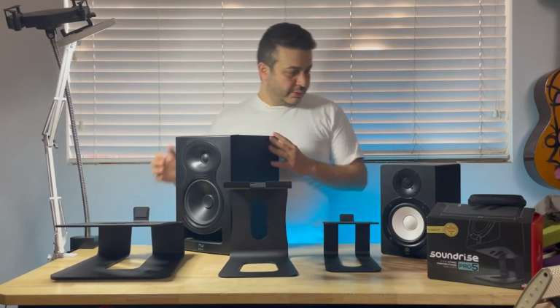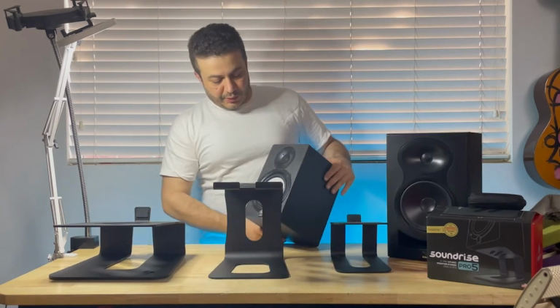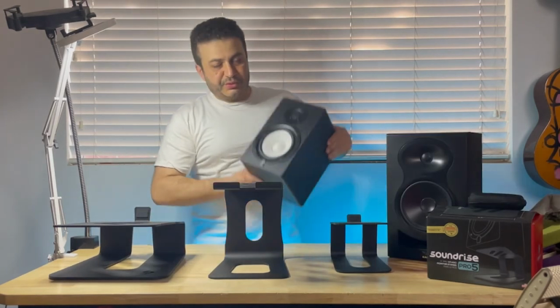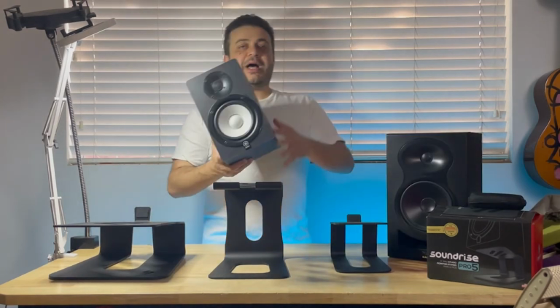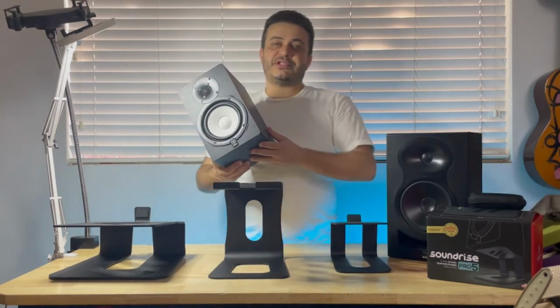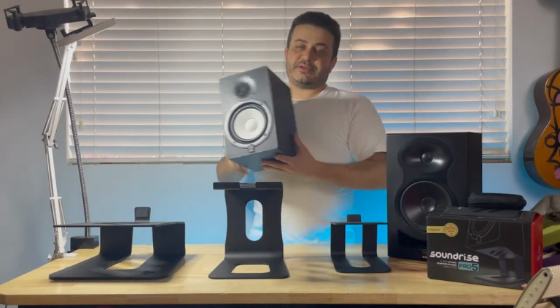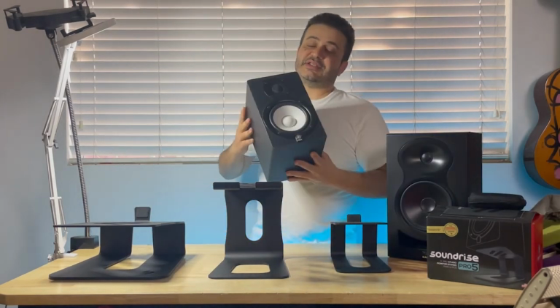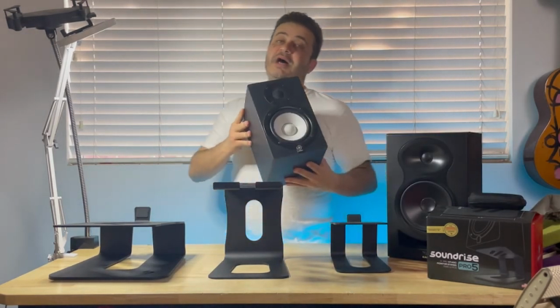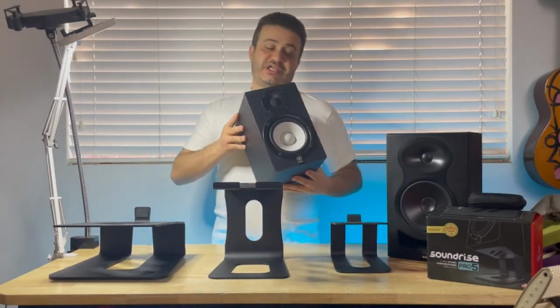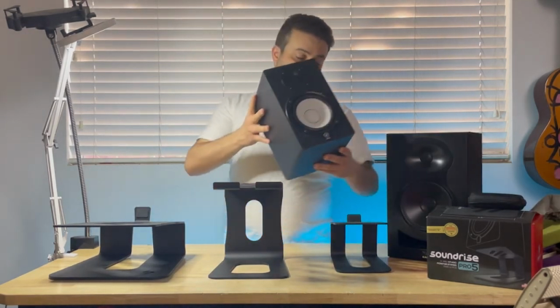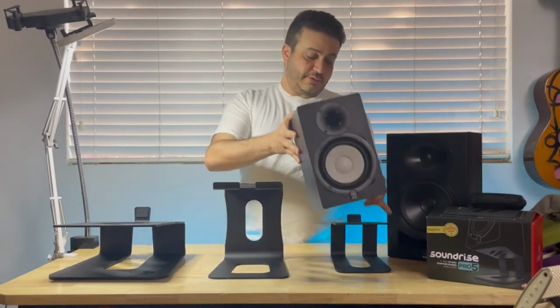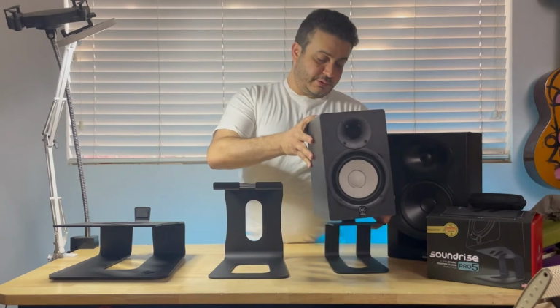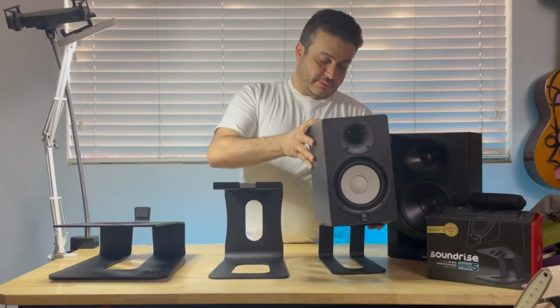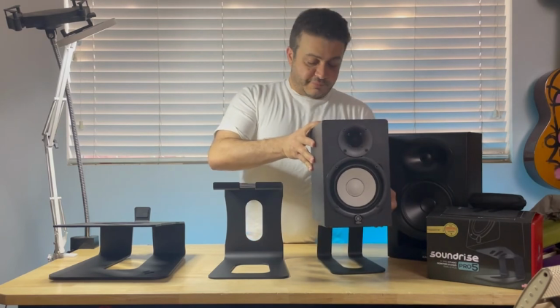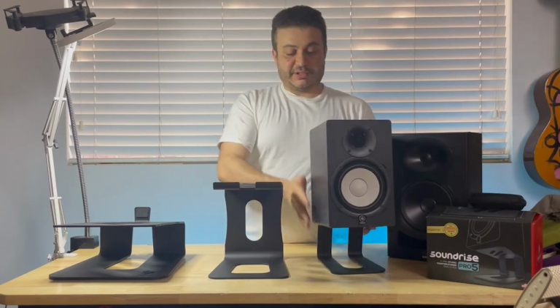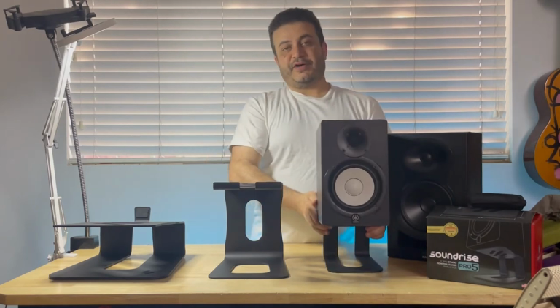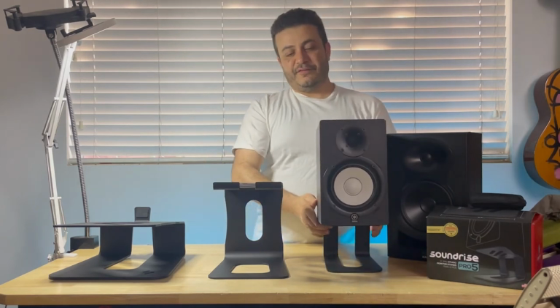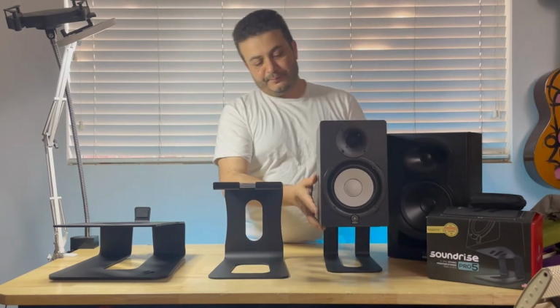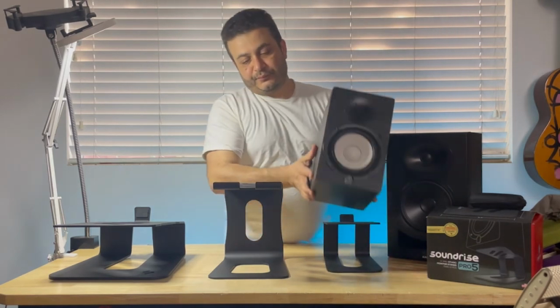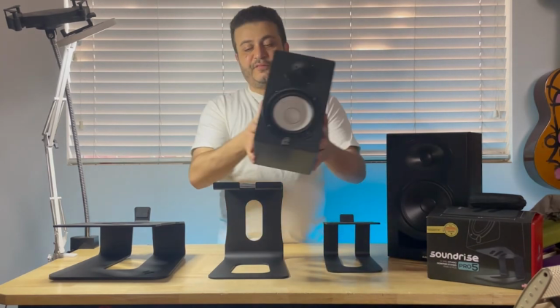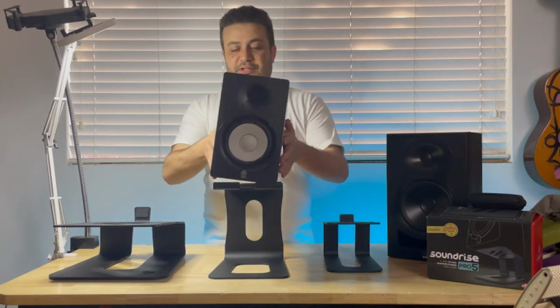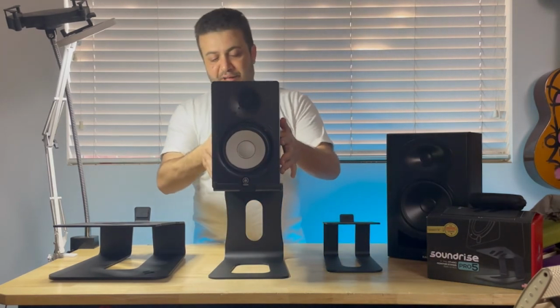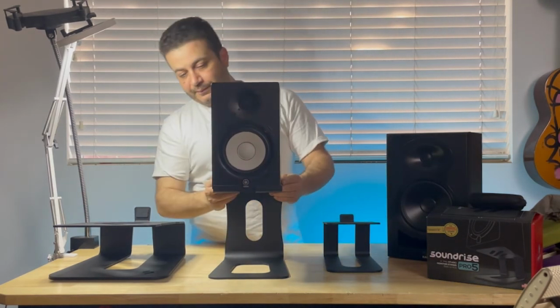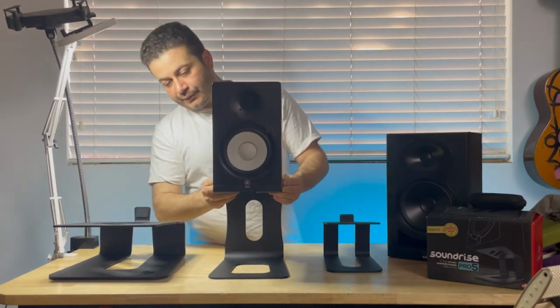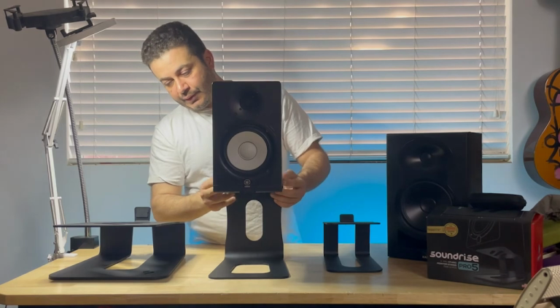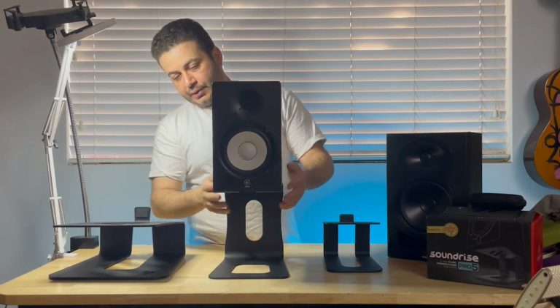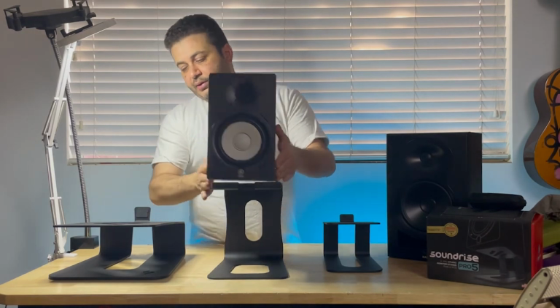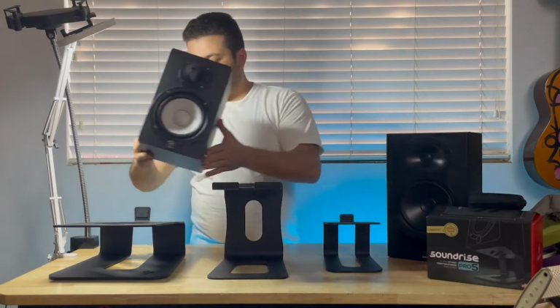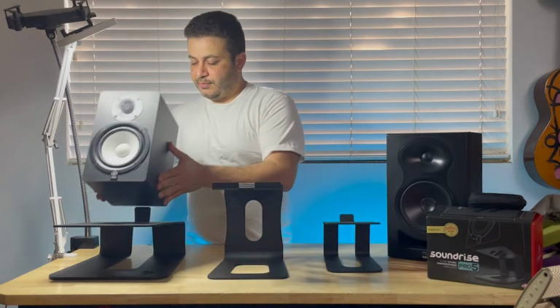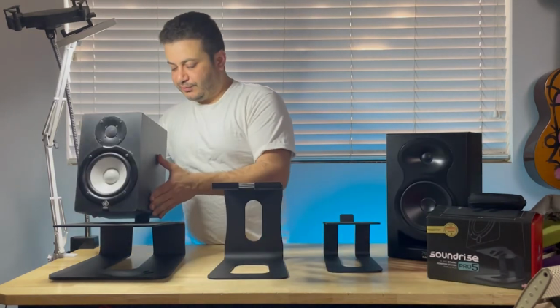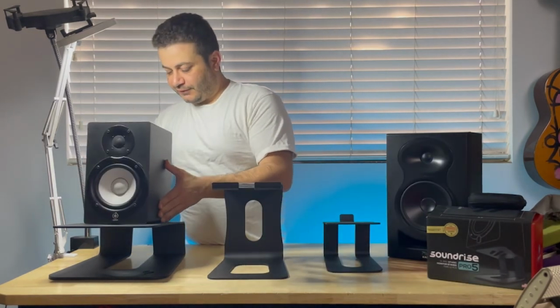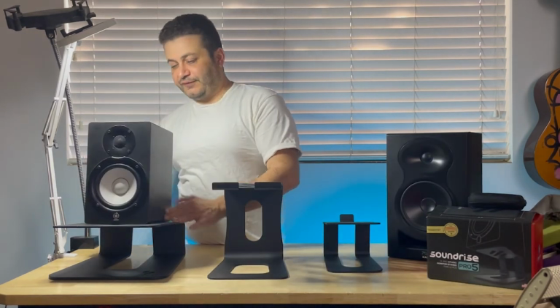One of the most popular speakers is the Yamaha HS5. They're perfect on the Pro 5 and perfect on the Pro 9. It's just a little smaller at 5 inches — too small for the Big 5.